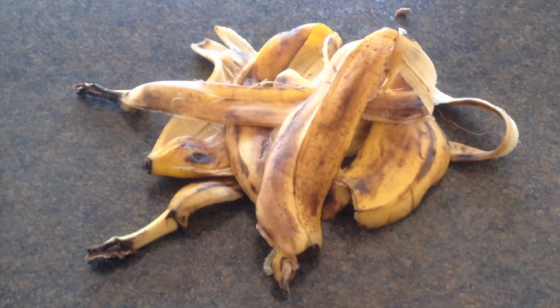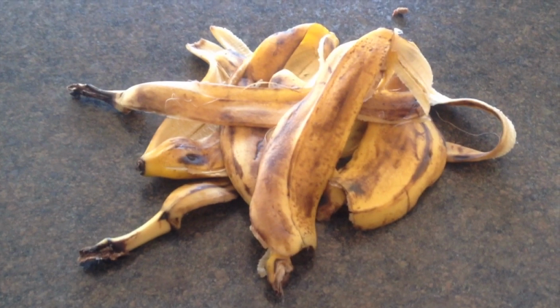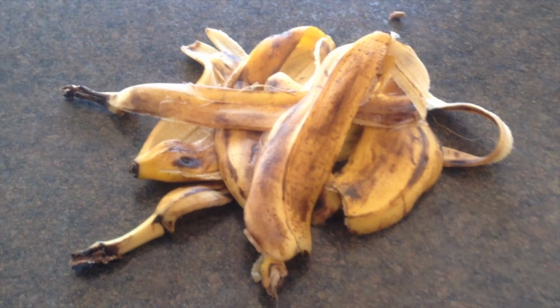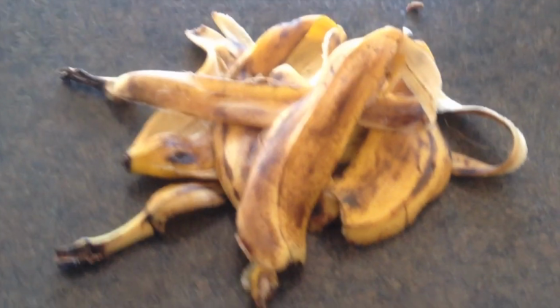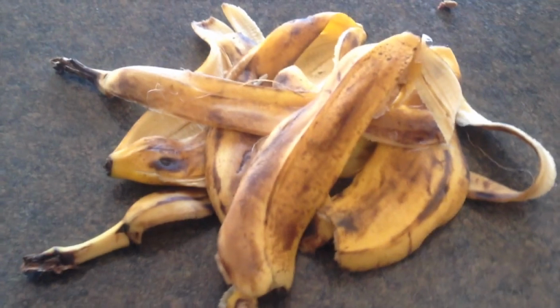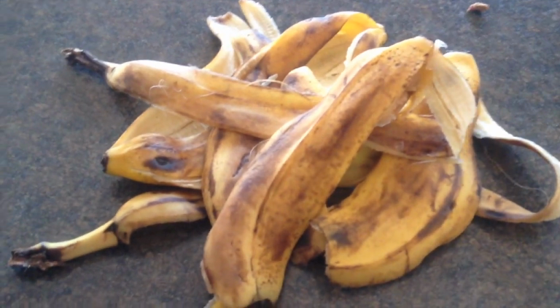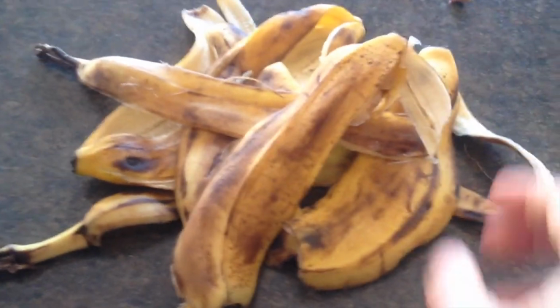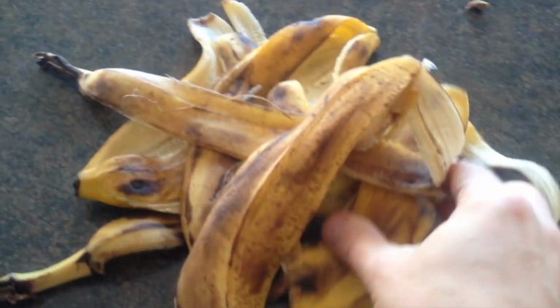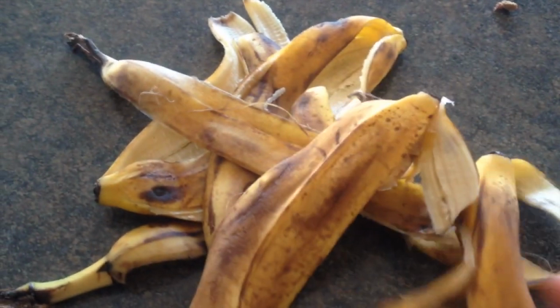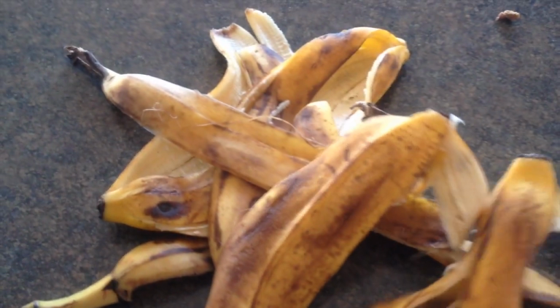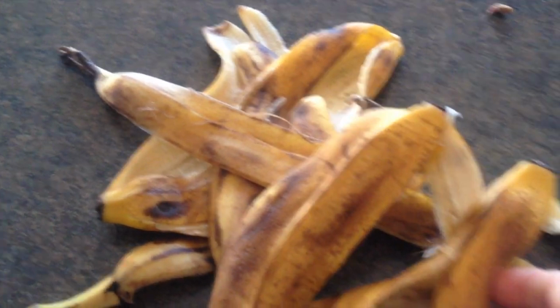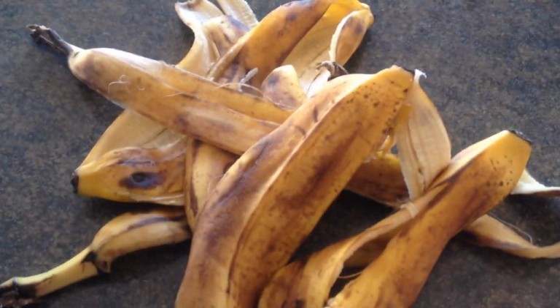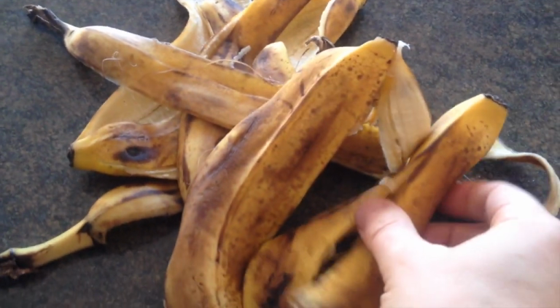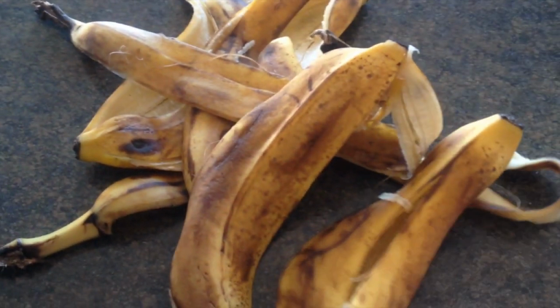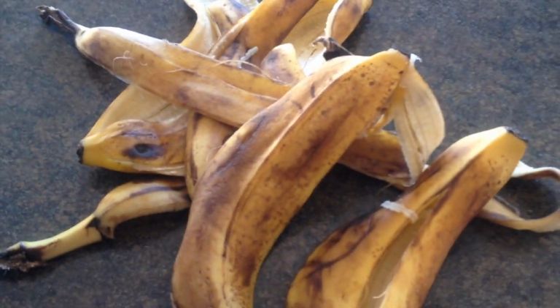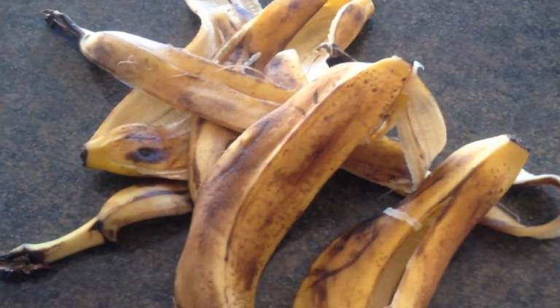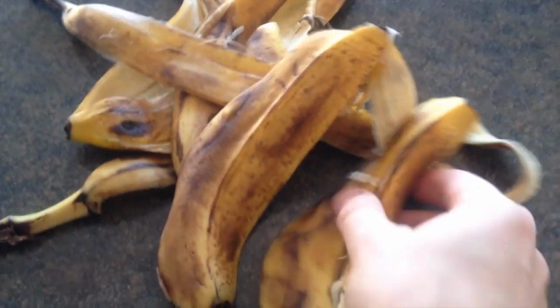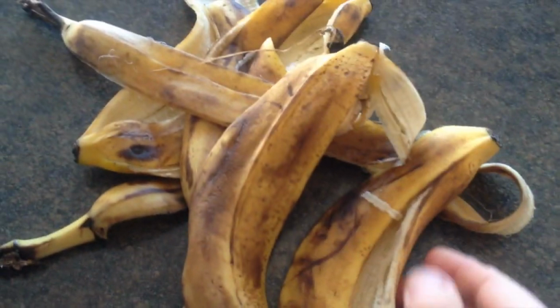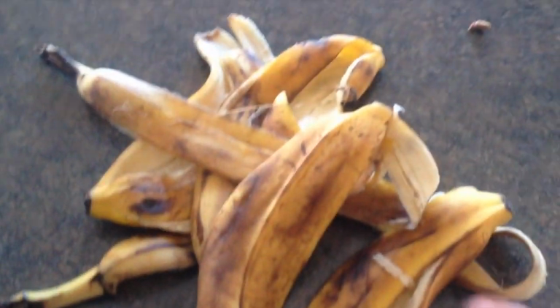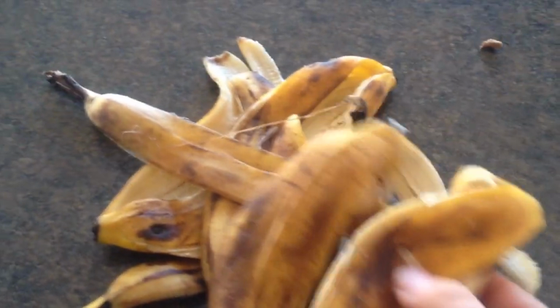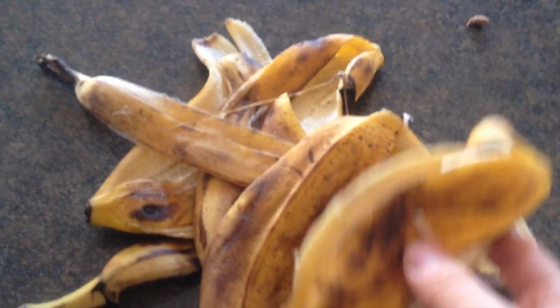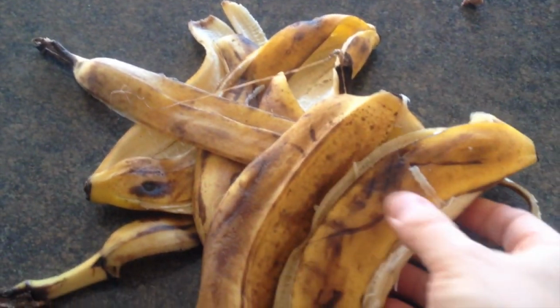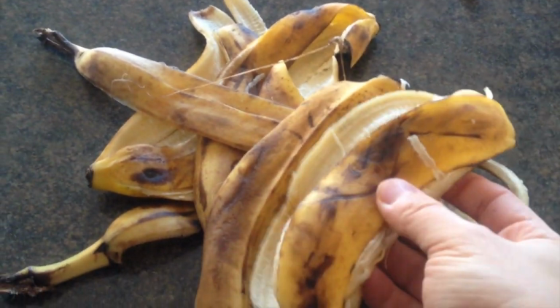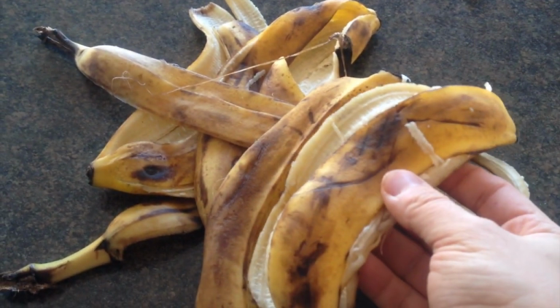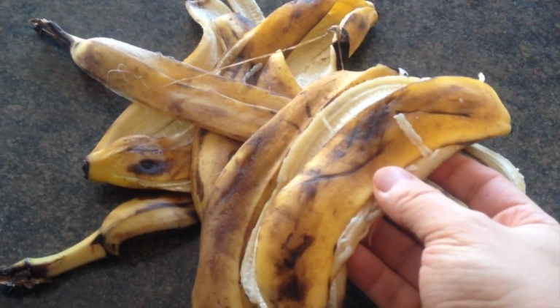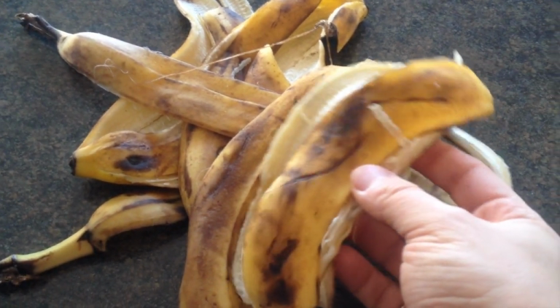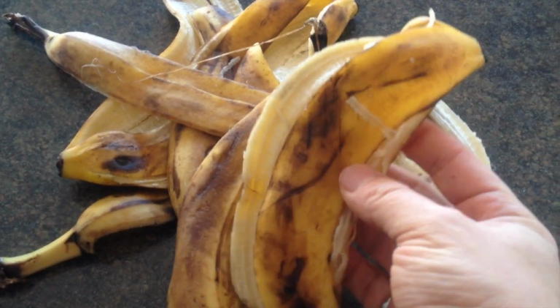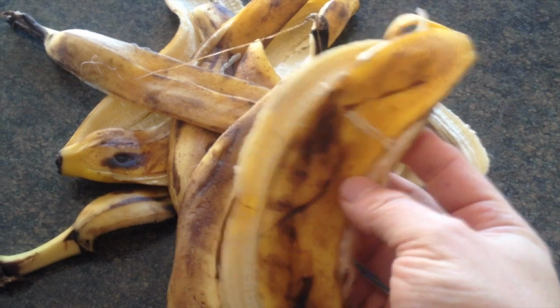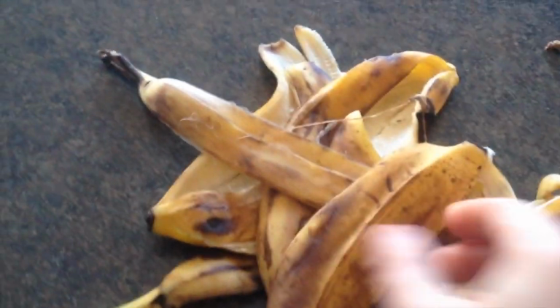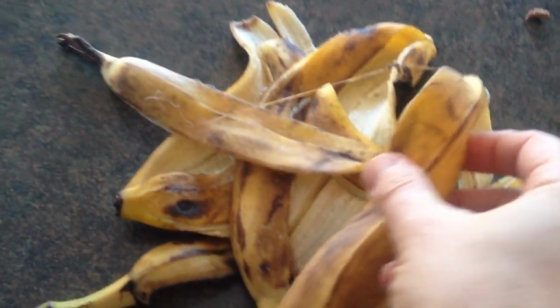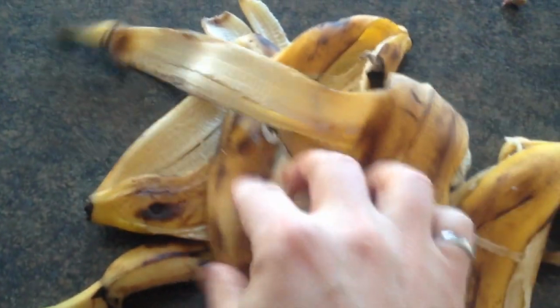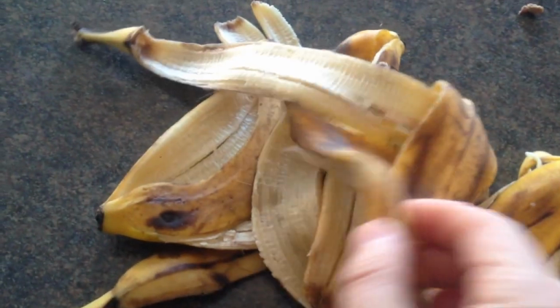Hey guys, it's Will, Potato Strong here. I just wanted to show you these are the bananas I just got from the grocery store. They are around 50% off, reduced. You can see that there are brown spots and stuff like that.